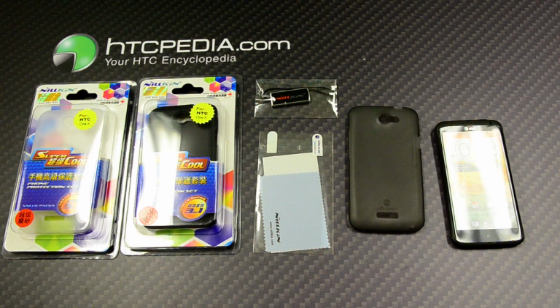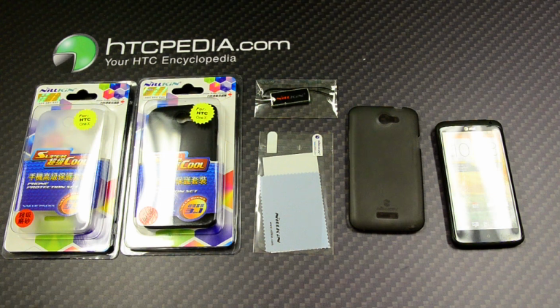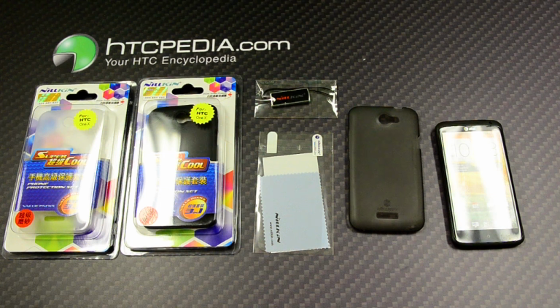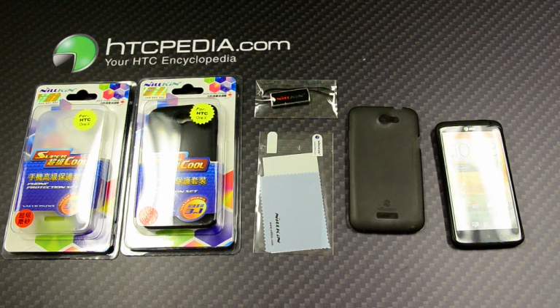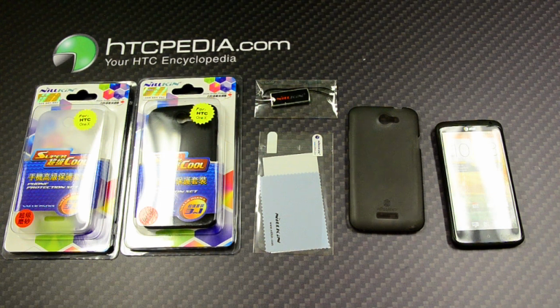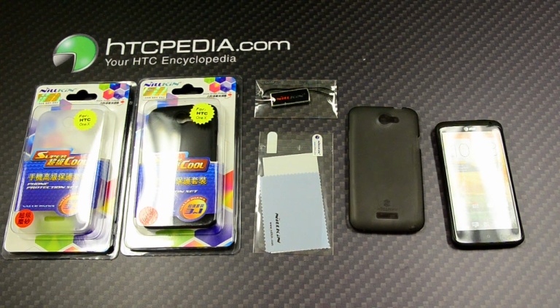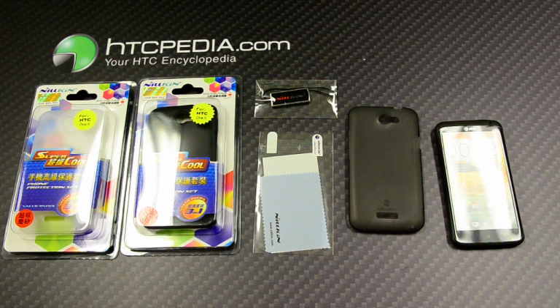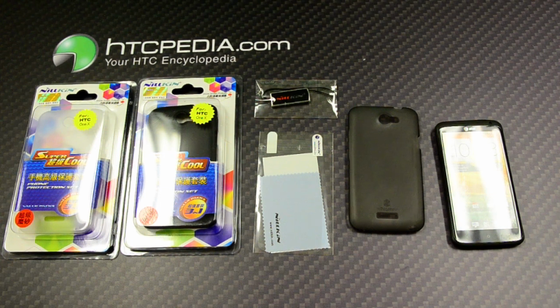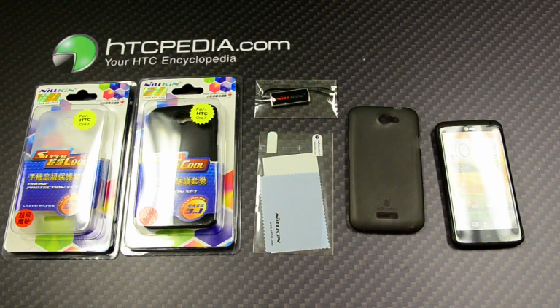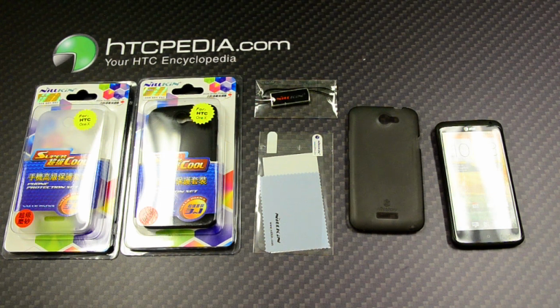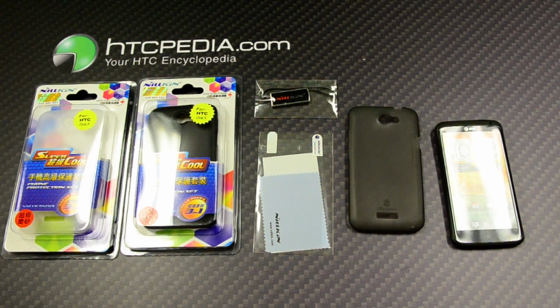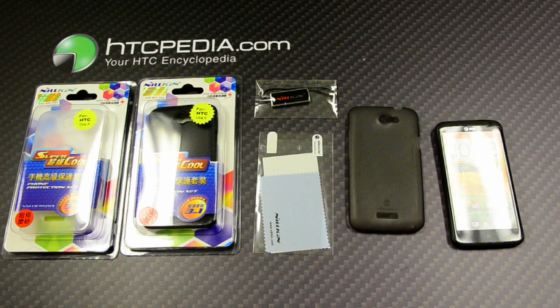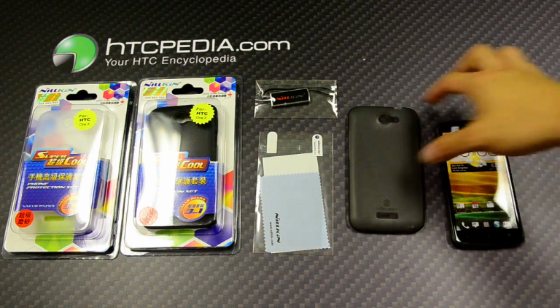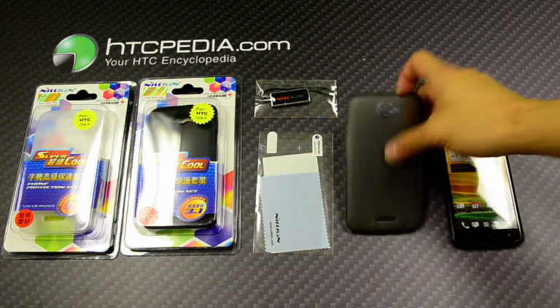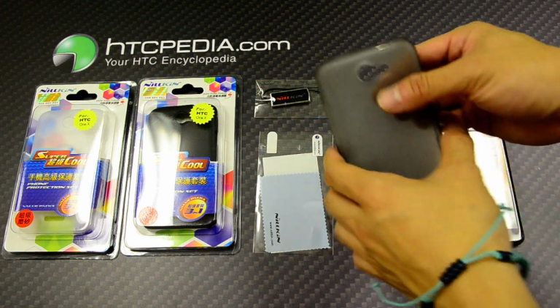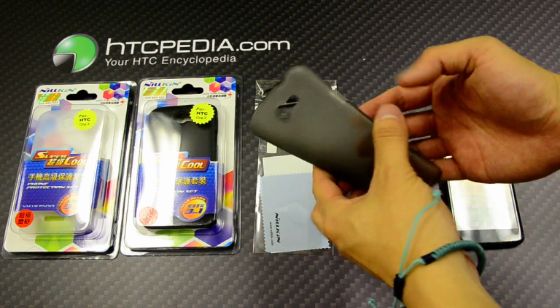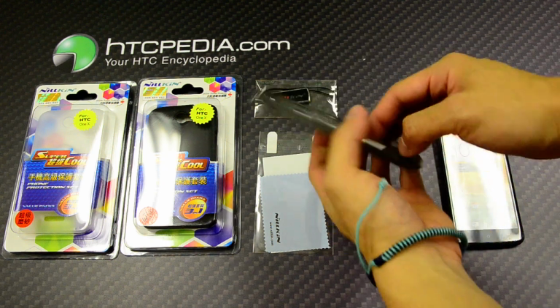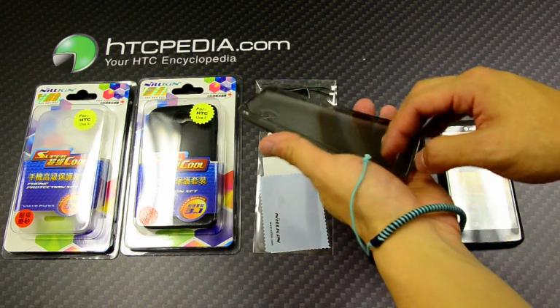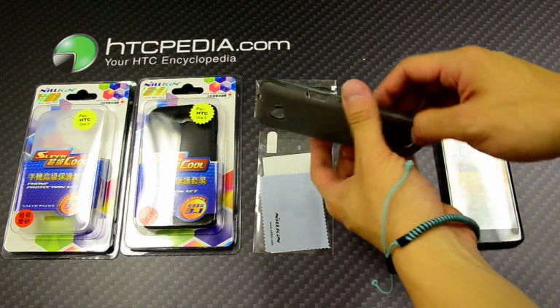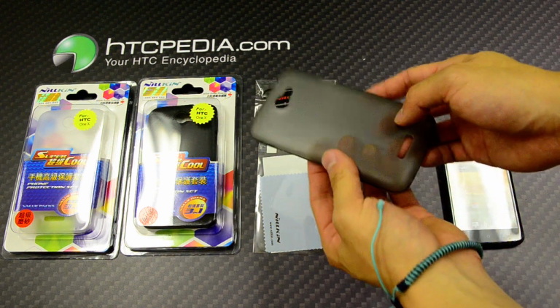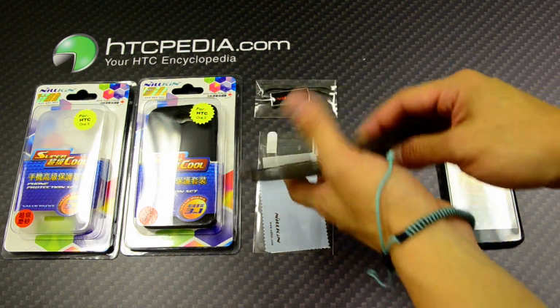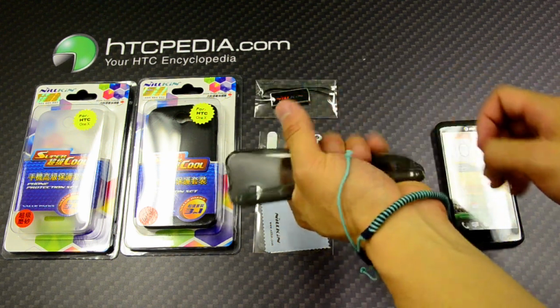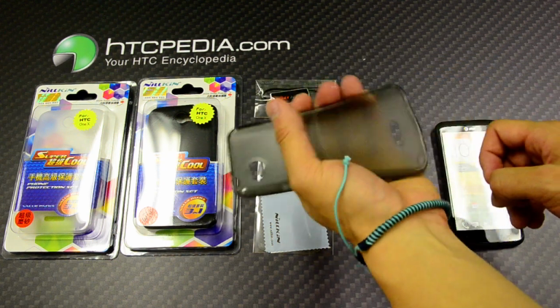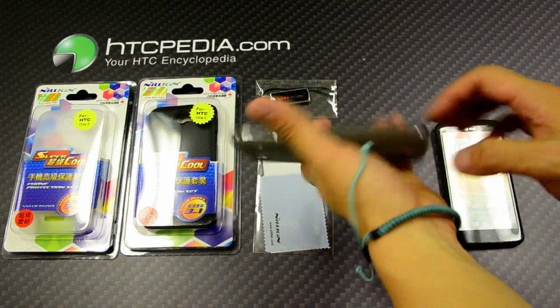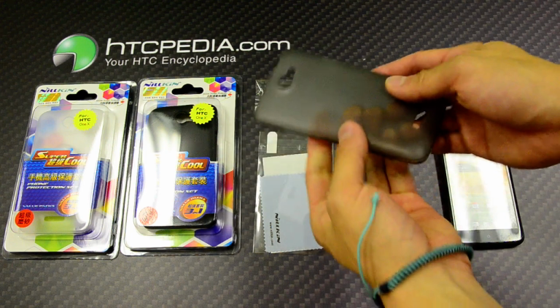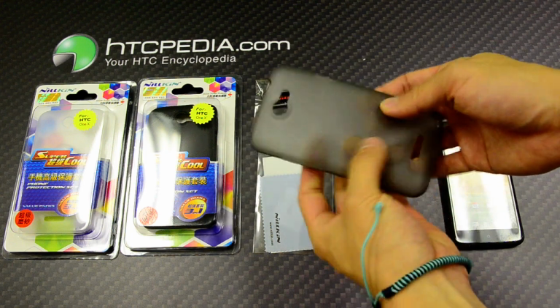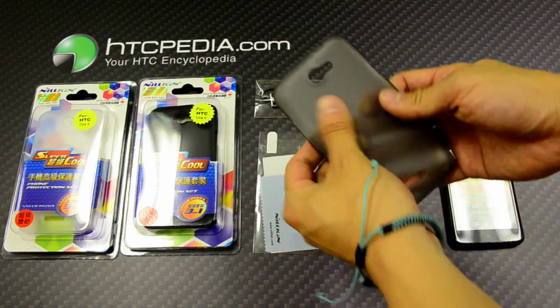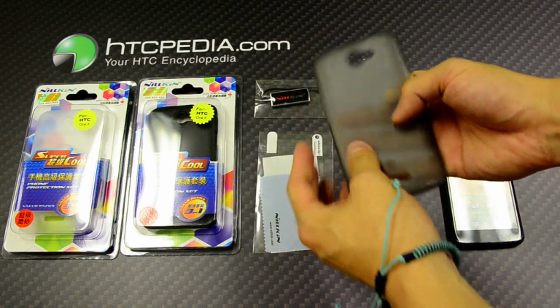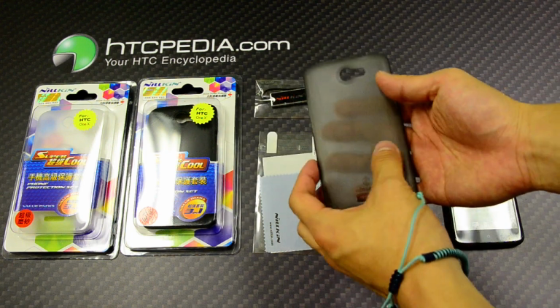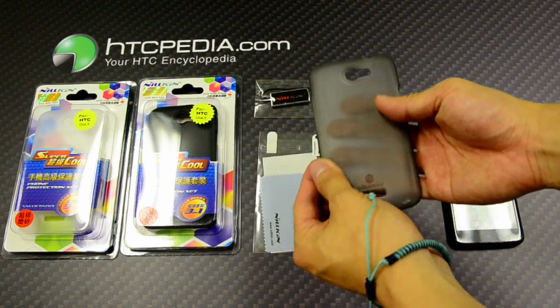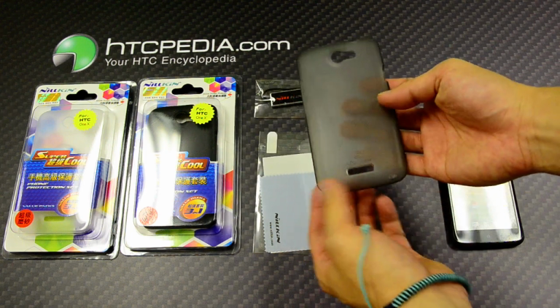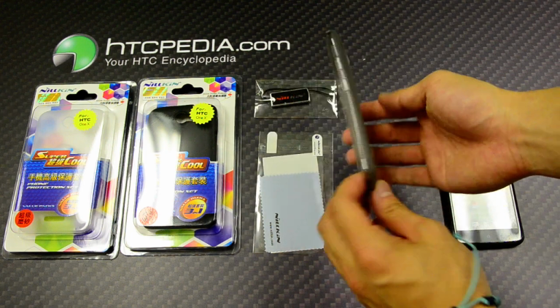Hi, this is Tim from HTCpedia with the Nillkin Silicone Skin for the HTC One X. This case is made from a flexible soft silicone material. It feels like the new type of silicone which is lint resistant.